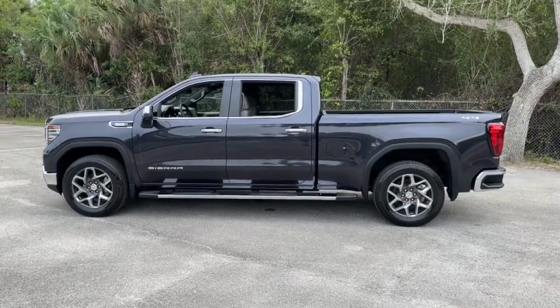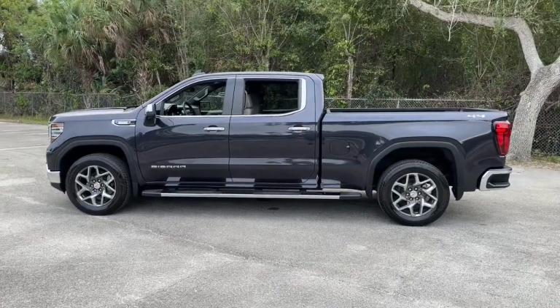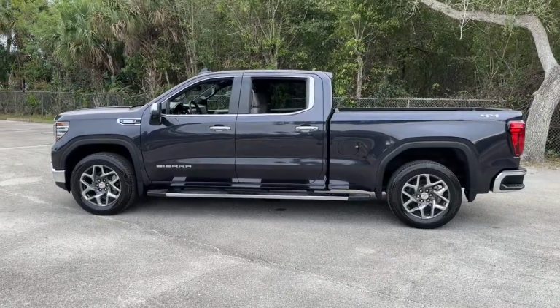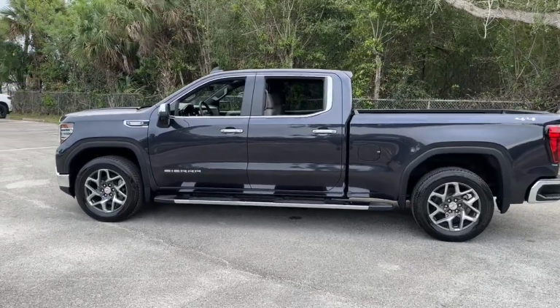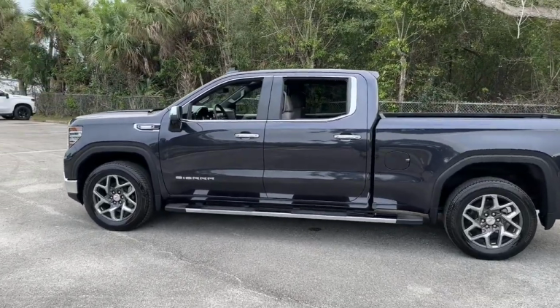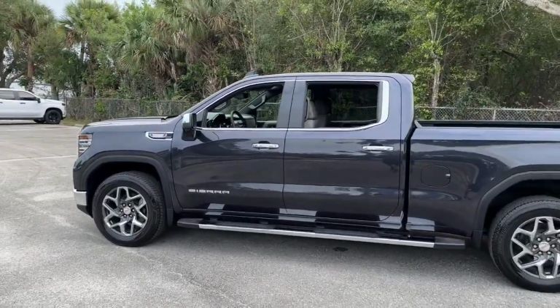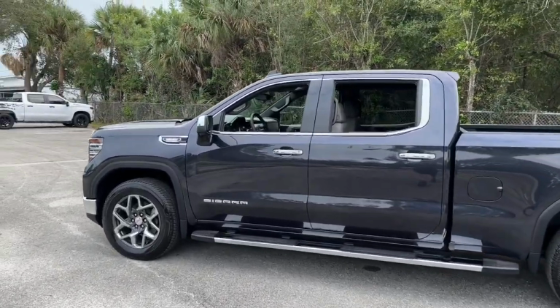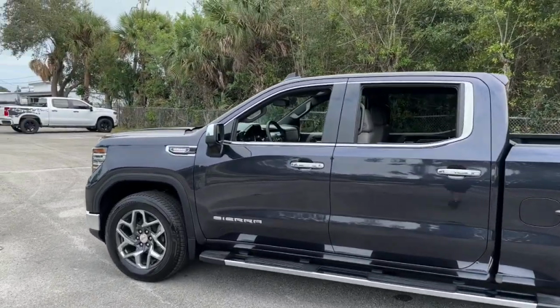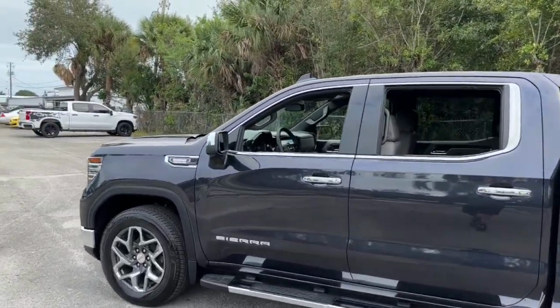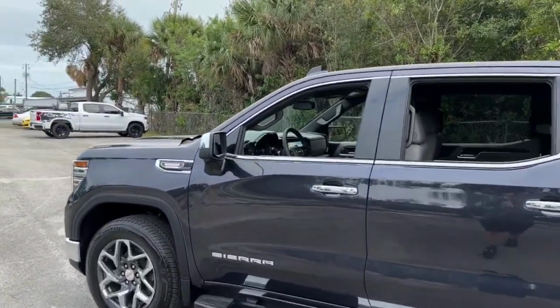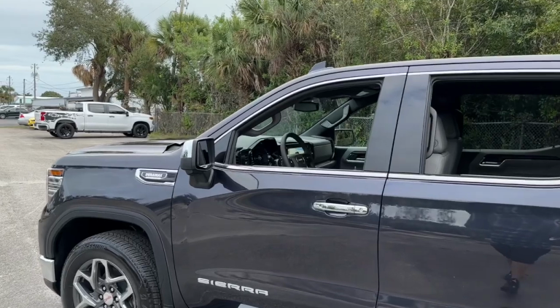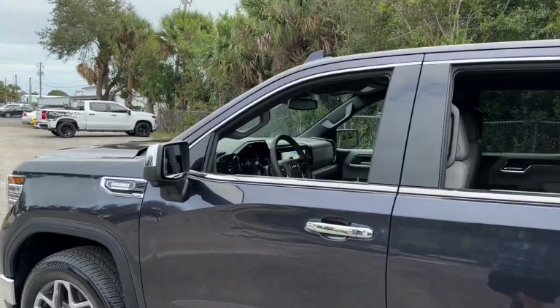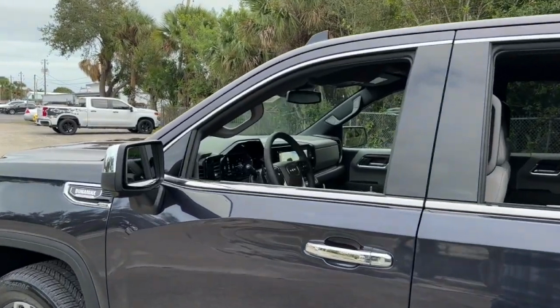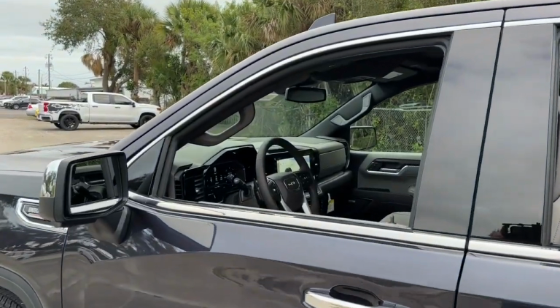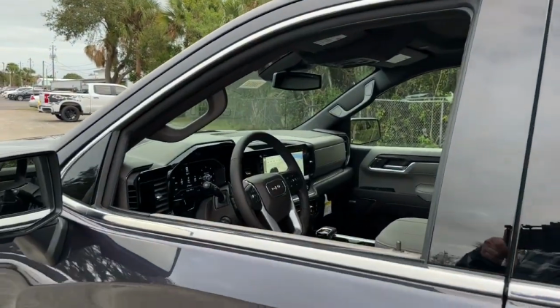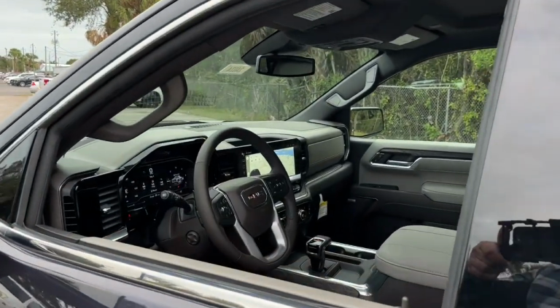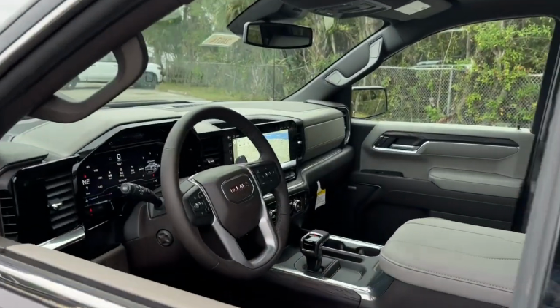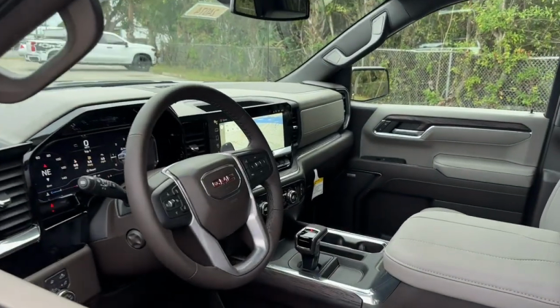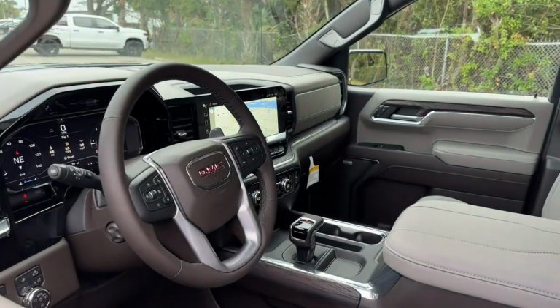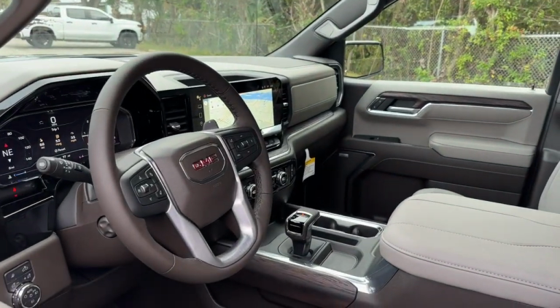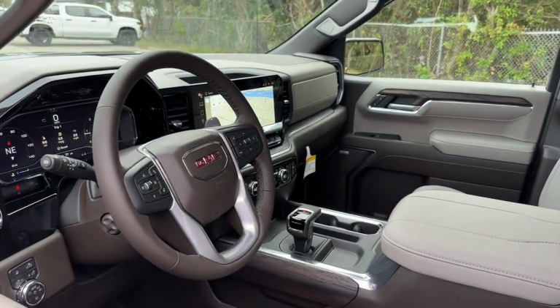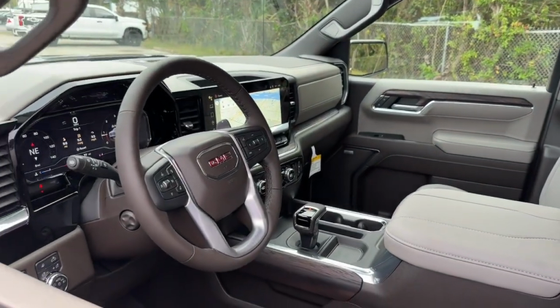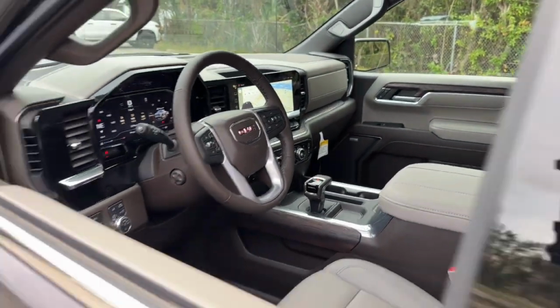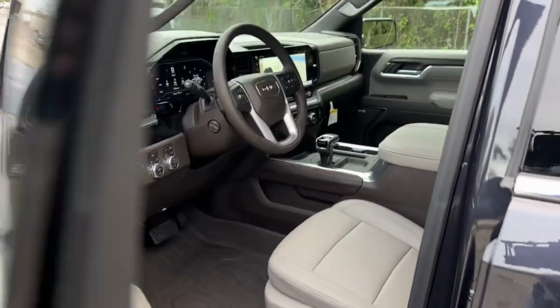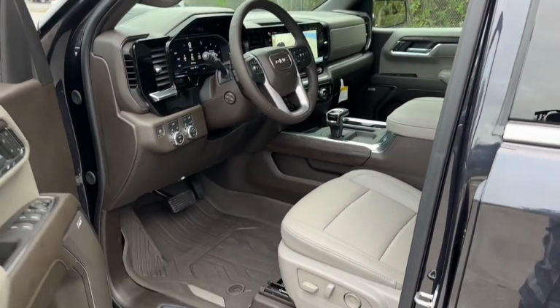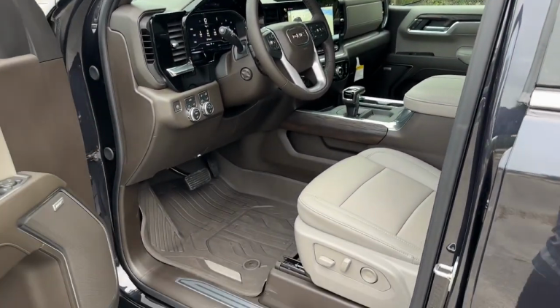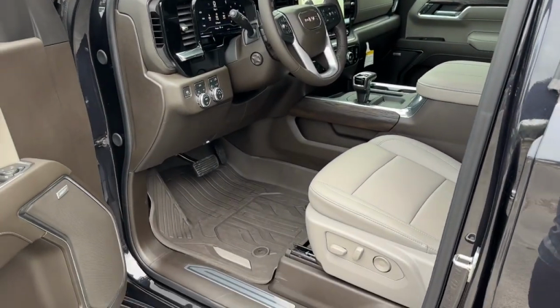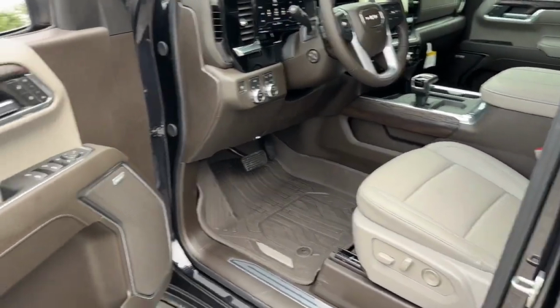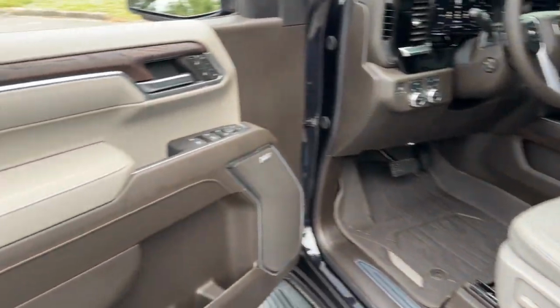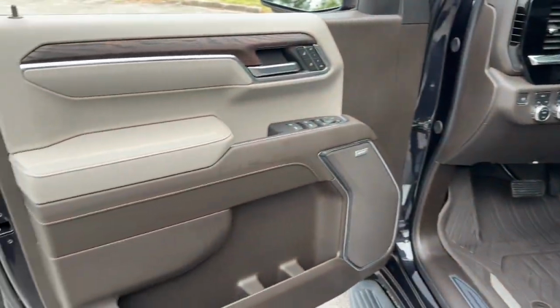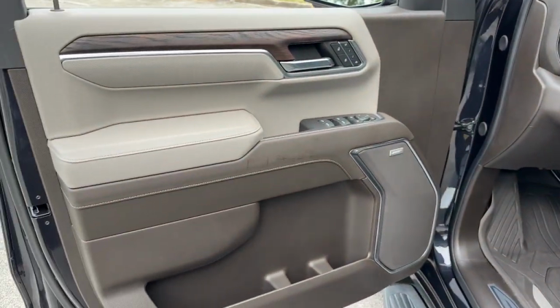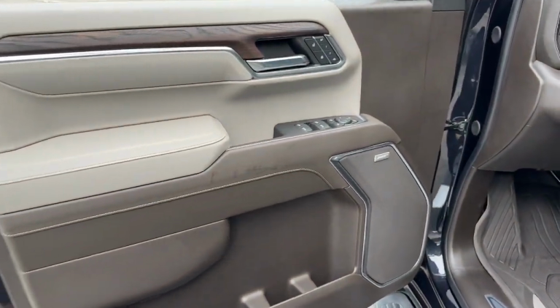These are just some of the great options this vehicle comes with: heated steering wheel, Apple CarPlay and/or Android Auto, wireless Apple CarPlay and/or Android Auto, pre-collision system, and wireless charging station.